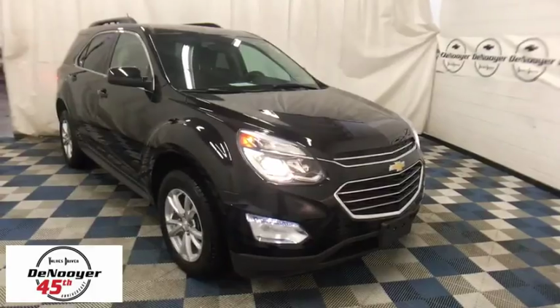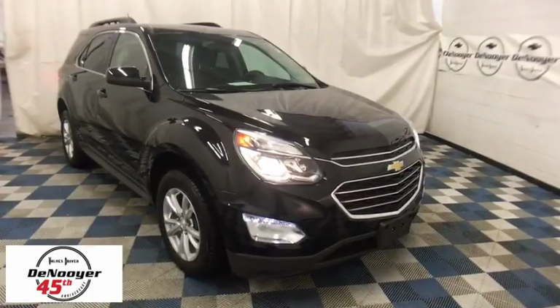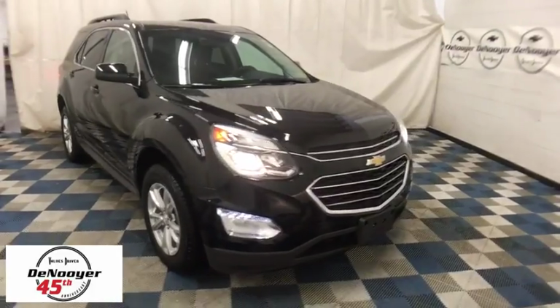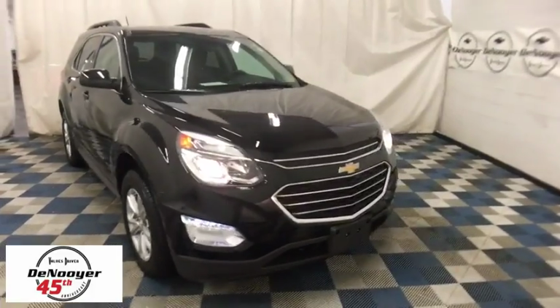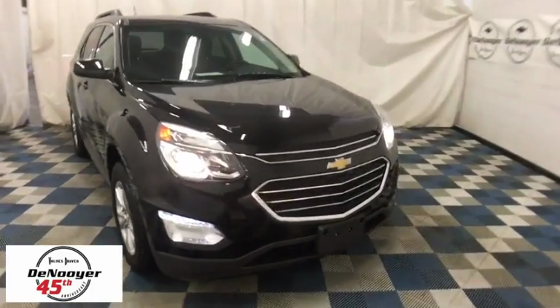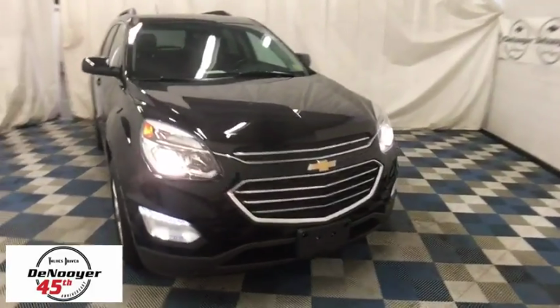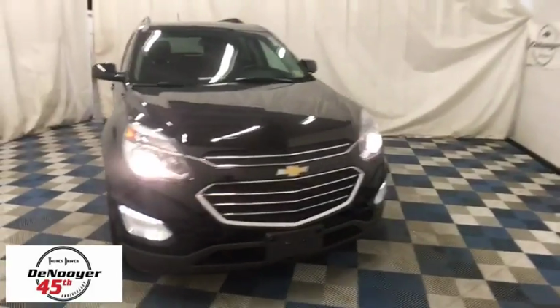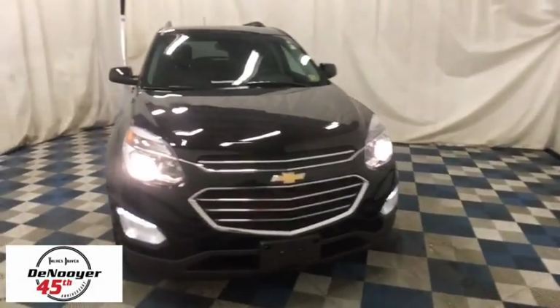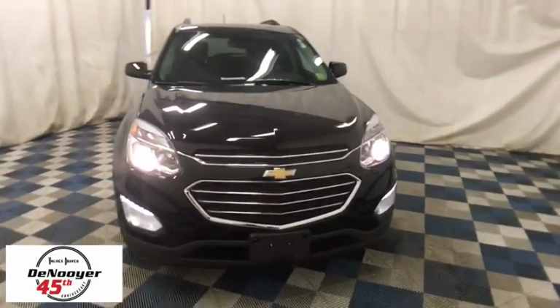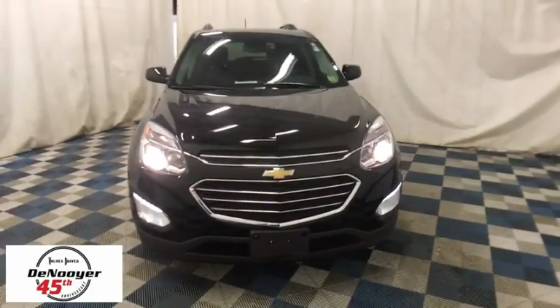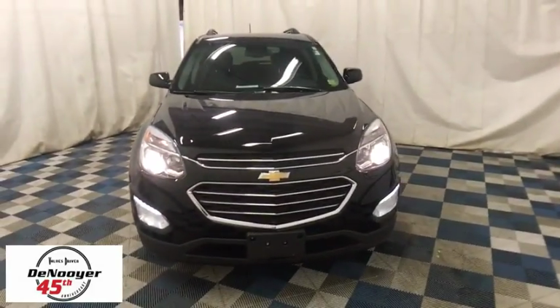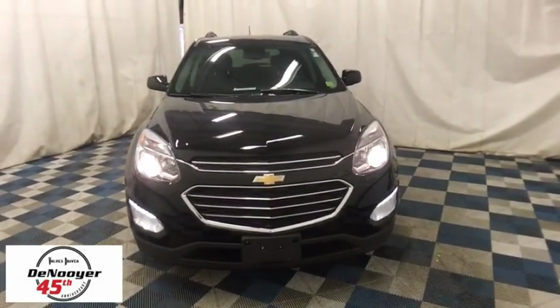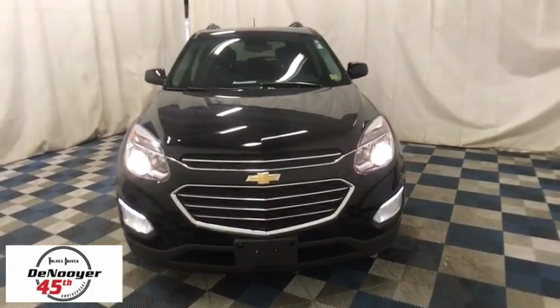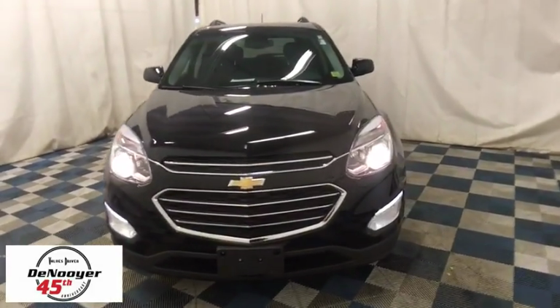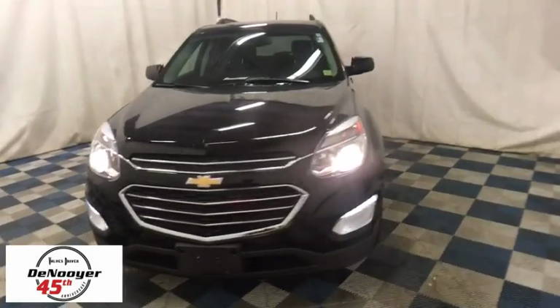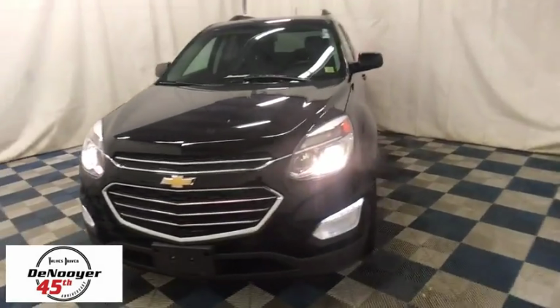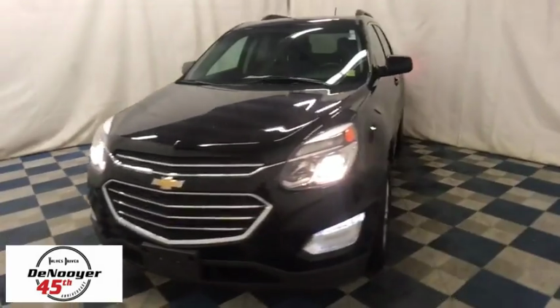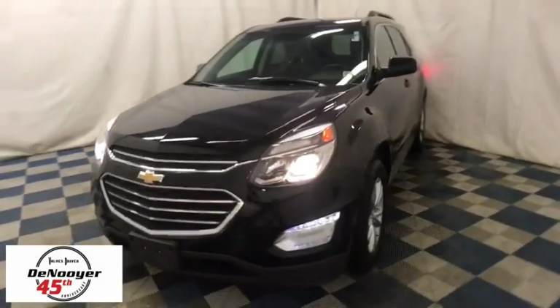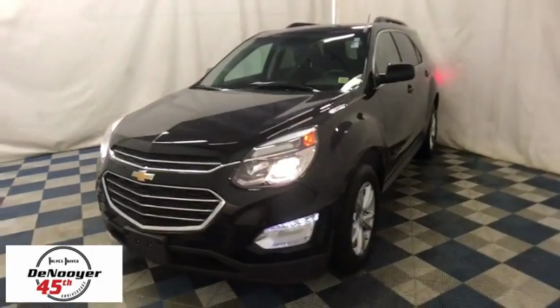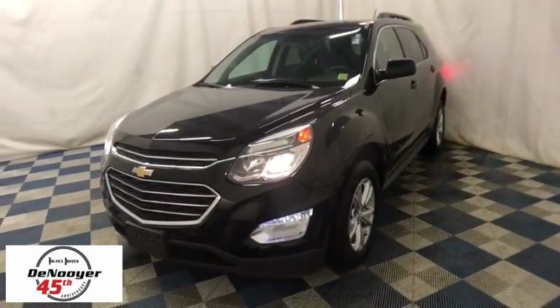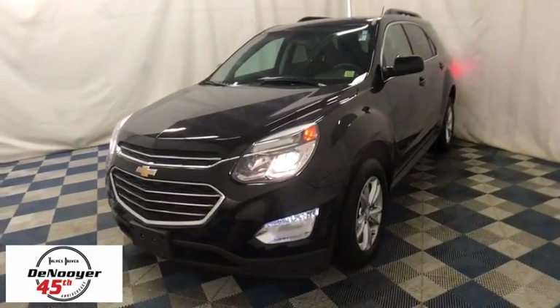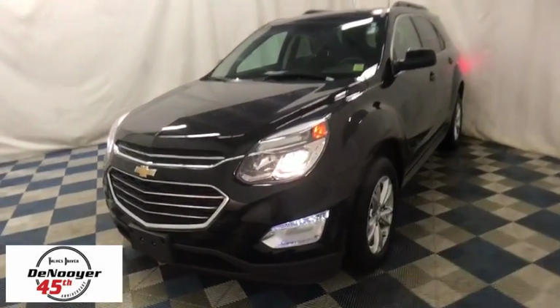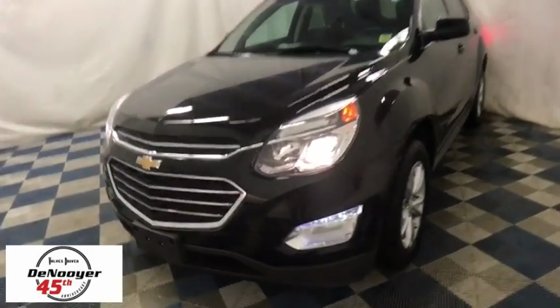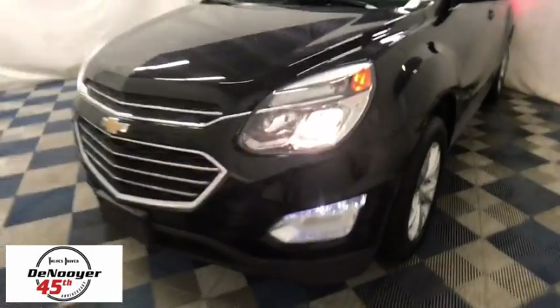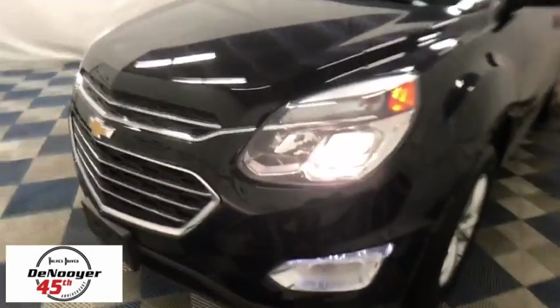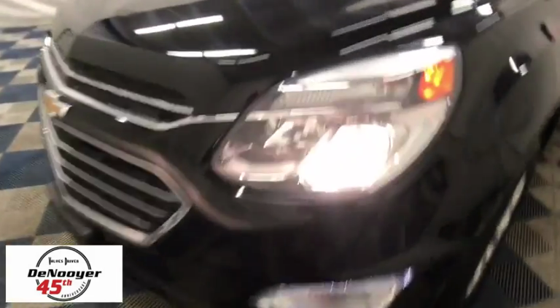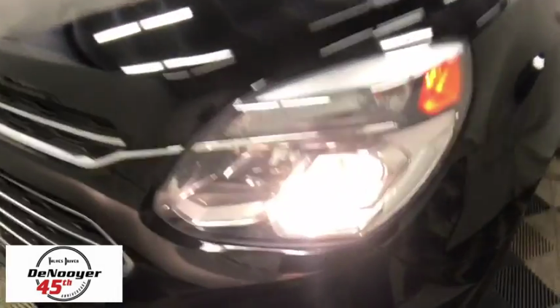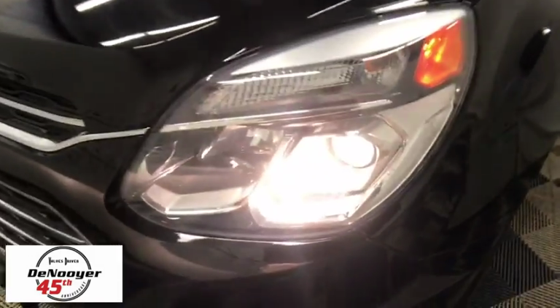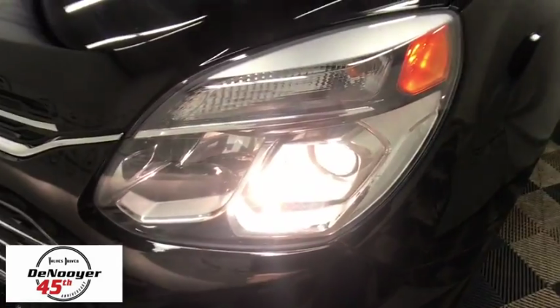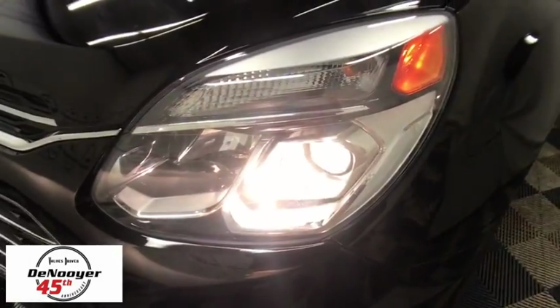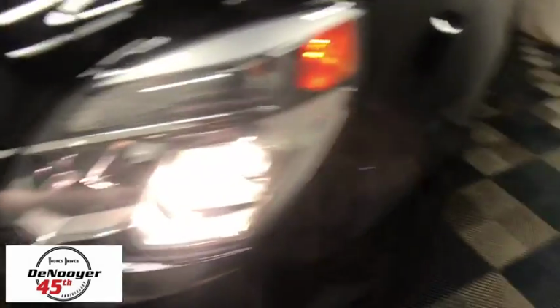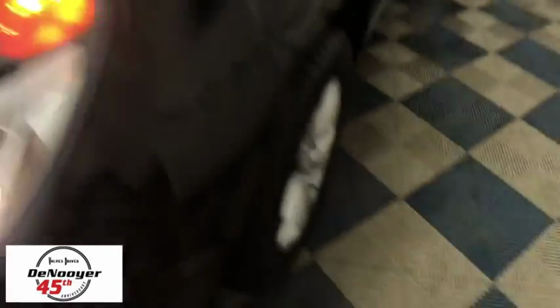The 2016 Chevrolet Equinox. Fuel efficiency, safety, and value equals the Chevy Equinox. This vehicle has less than 15,000 miles. Here are some of this vehicle's great options.